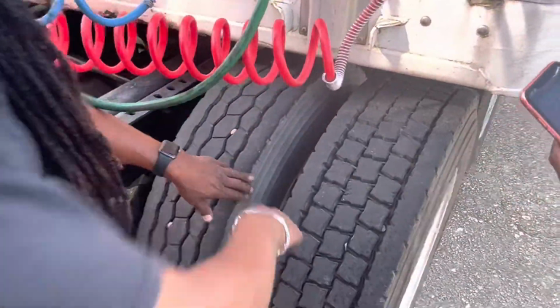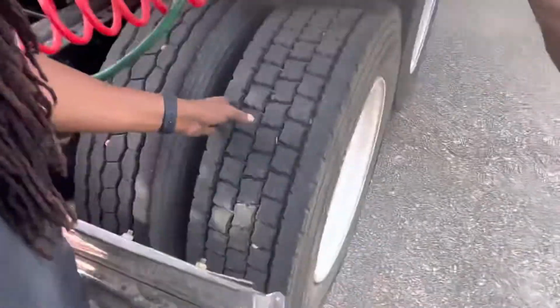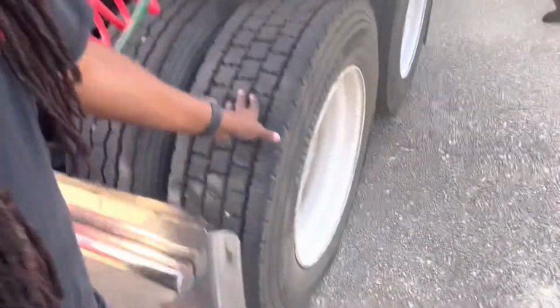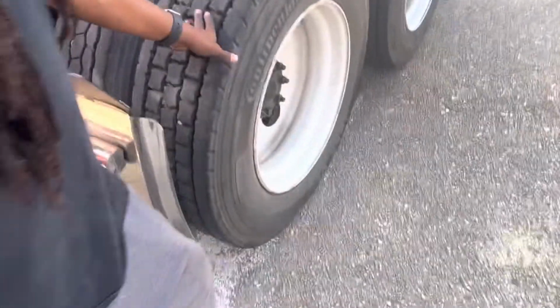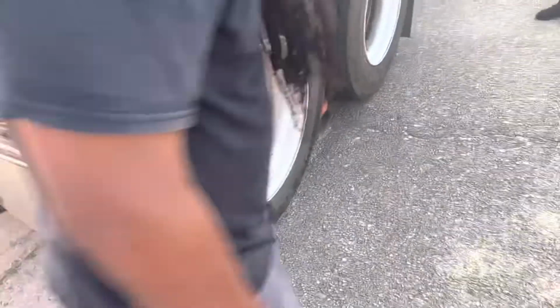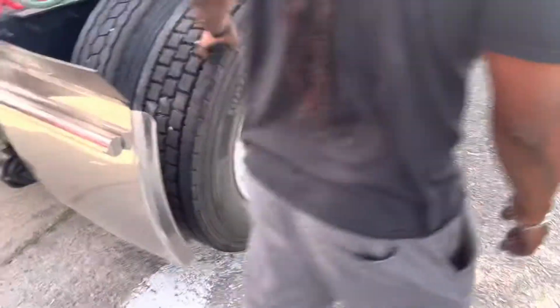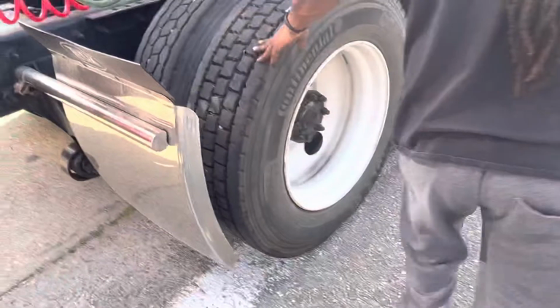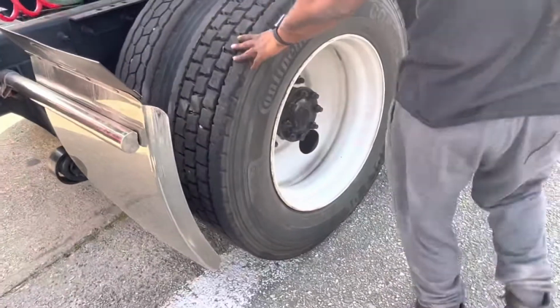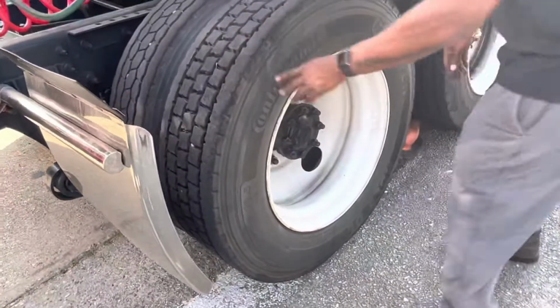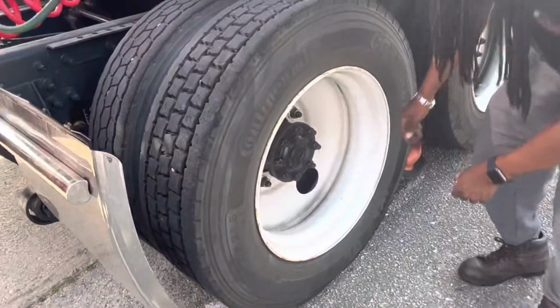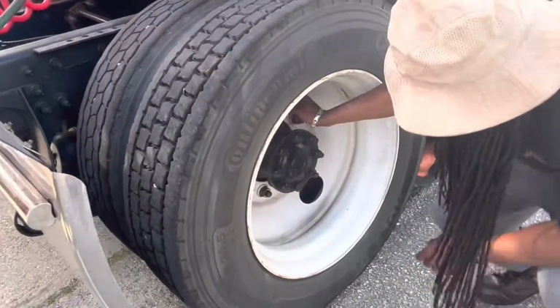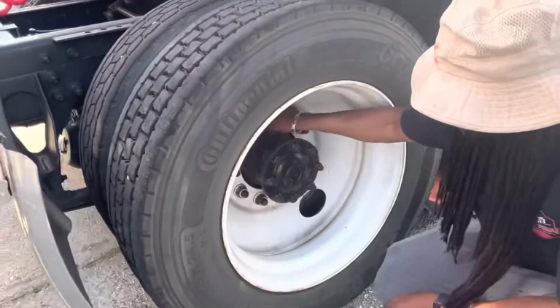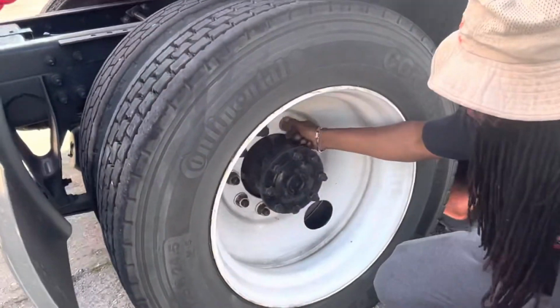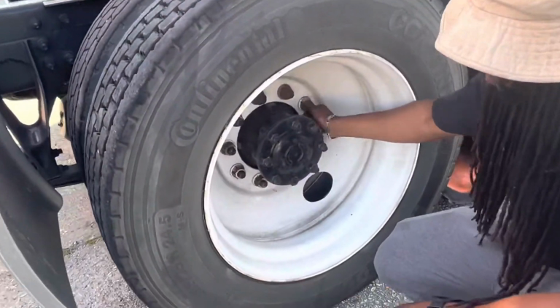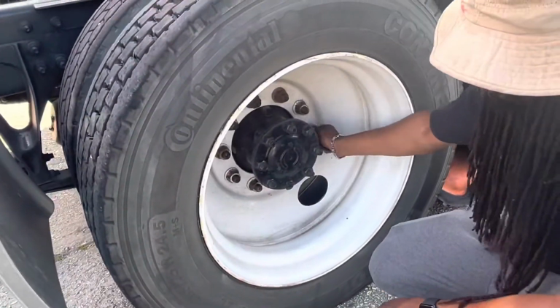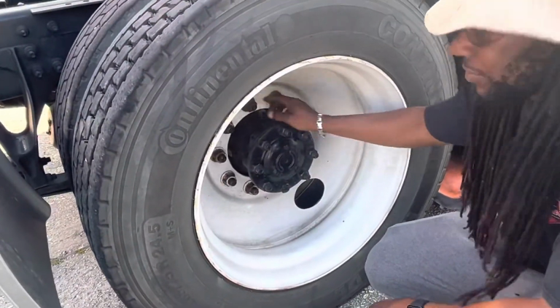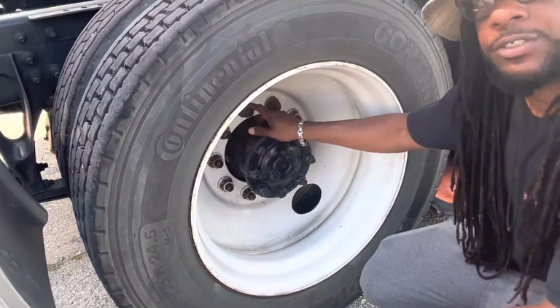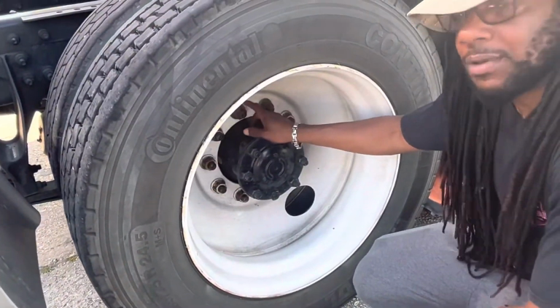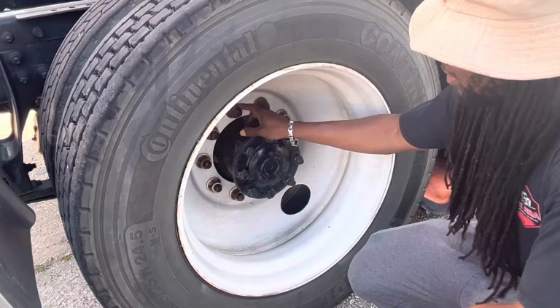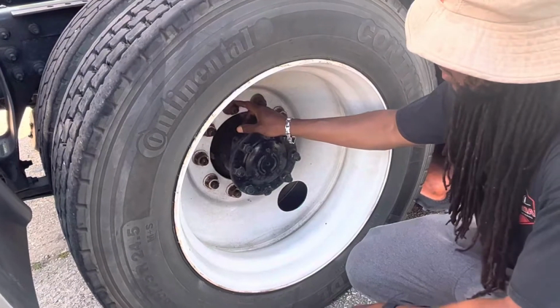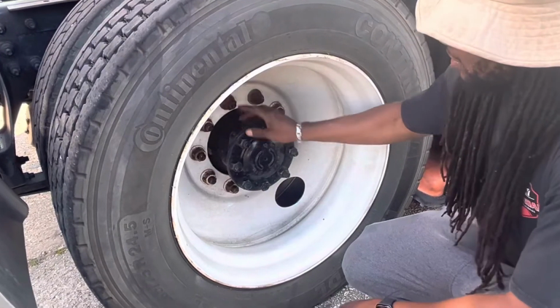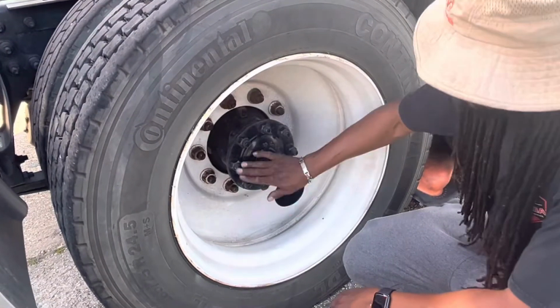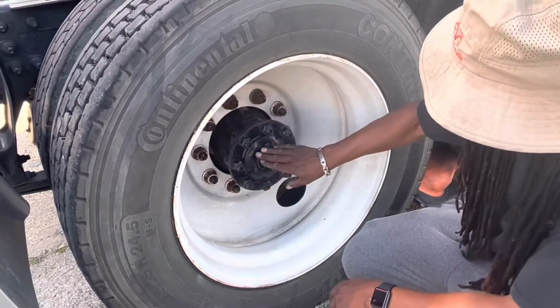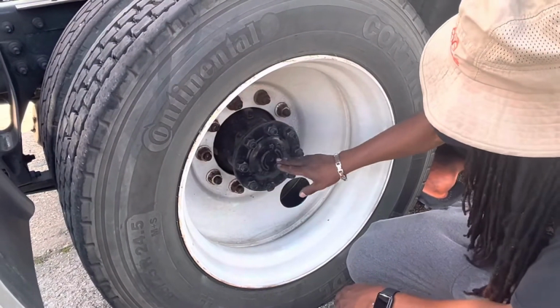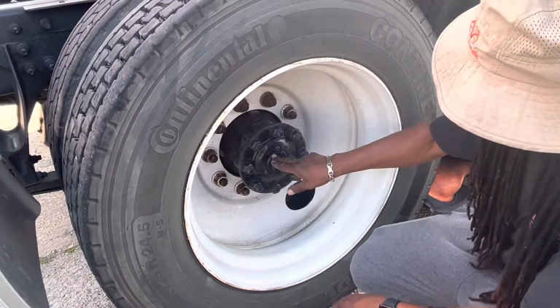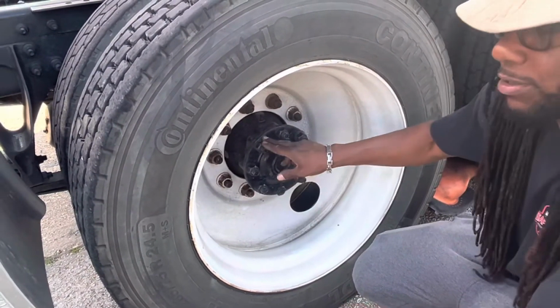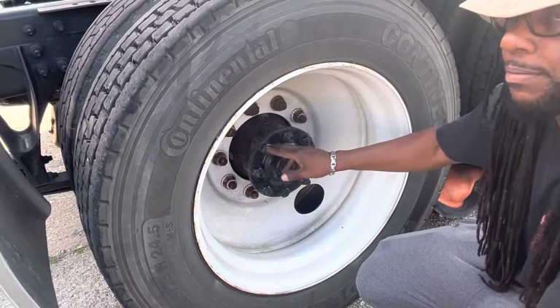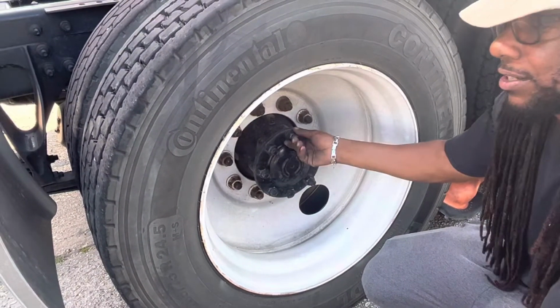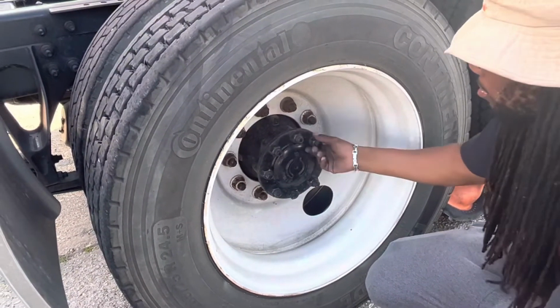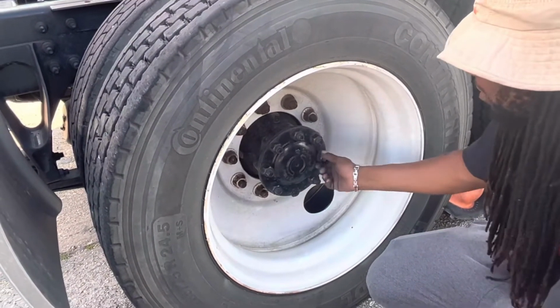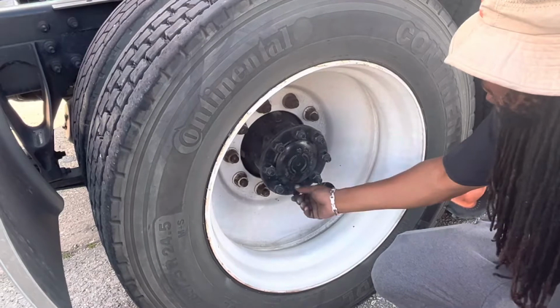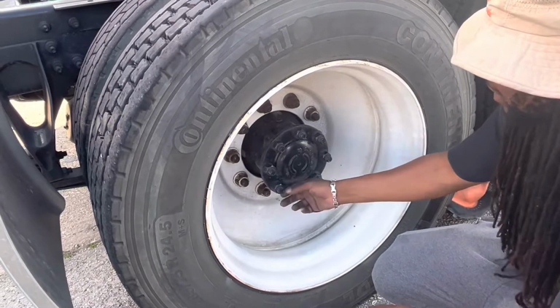Then I want to come on the outside. I want to check my lug nuts. They should be all tight, proper and firmly secure, with no rust trails or metal shavings. Then I want to check my axle seal. It should be proper and firmly secure, with no missing bolts and no leaks.